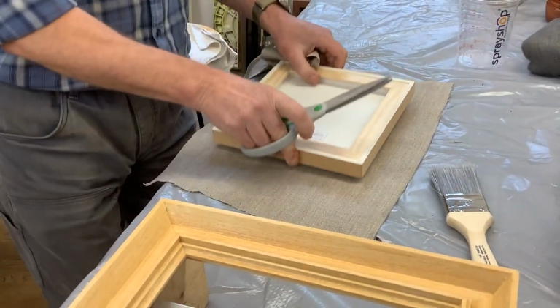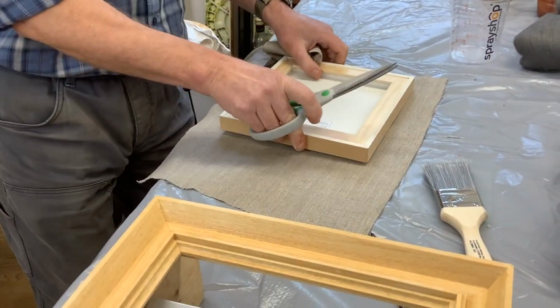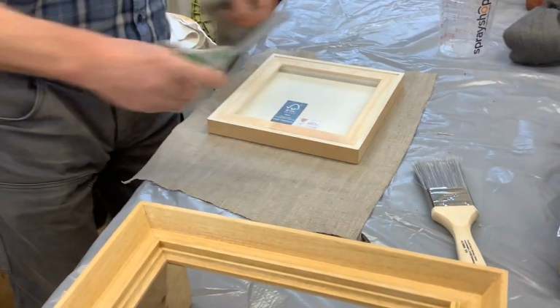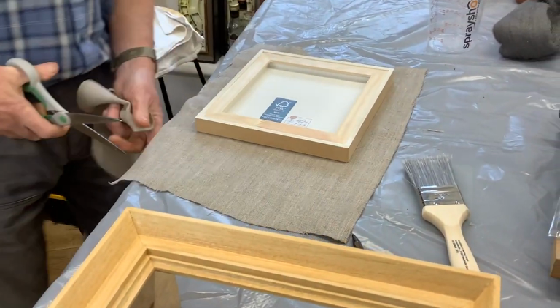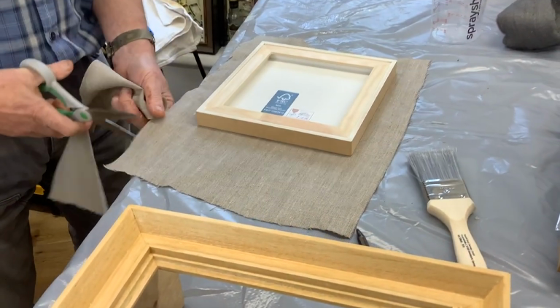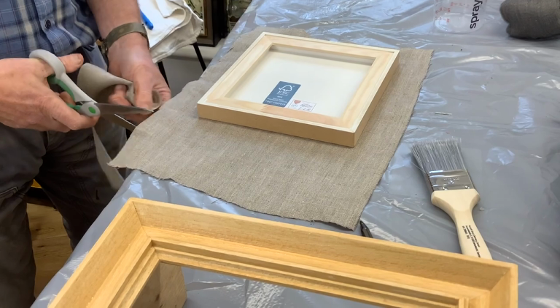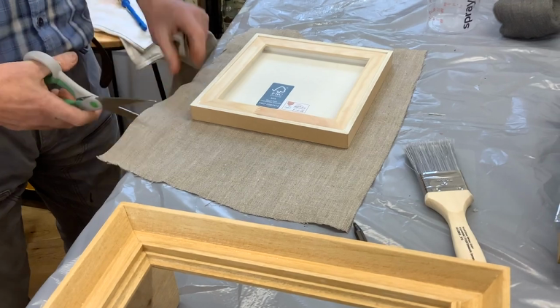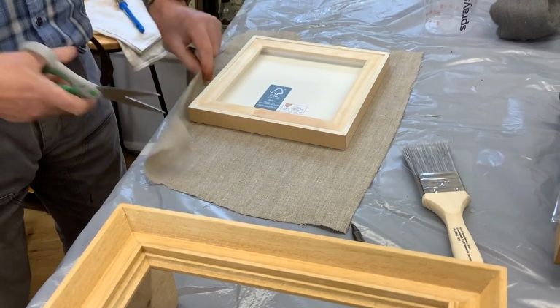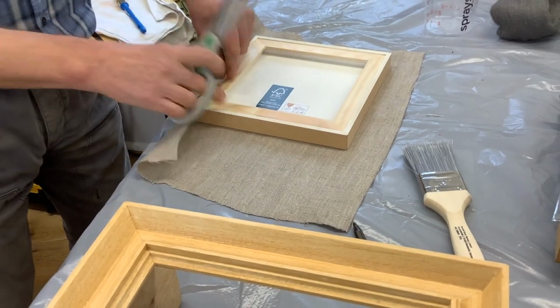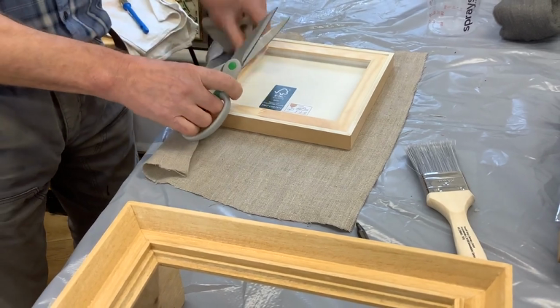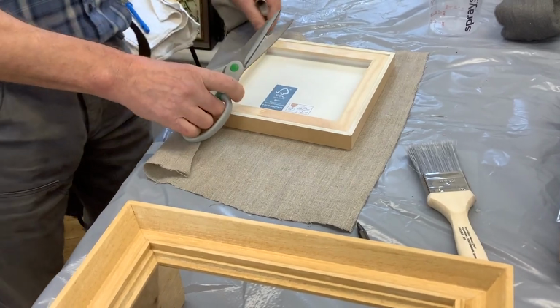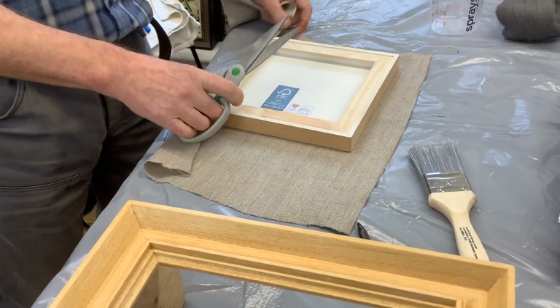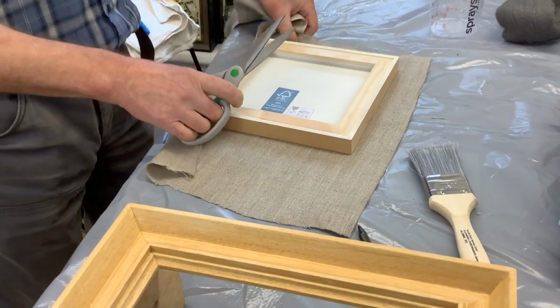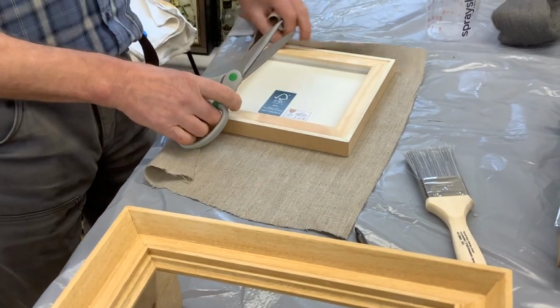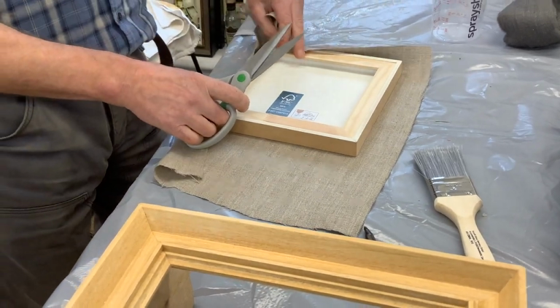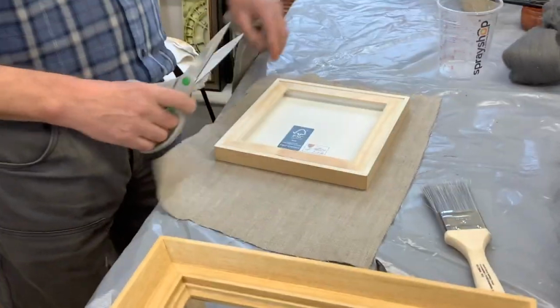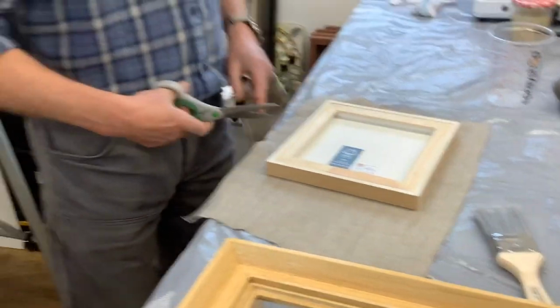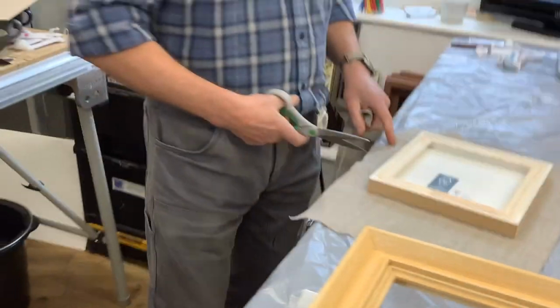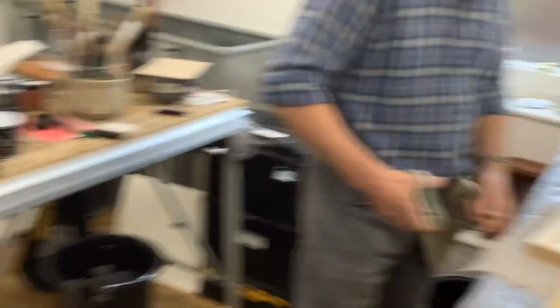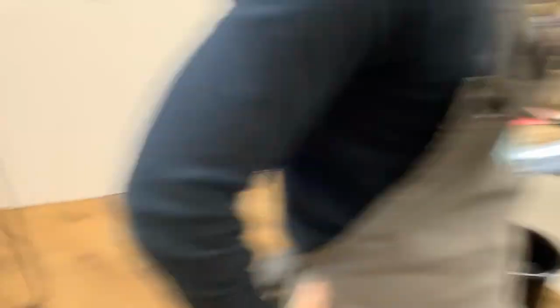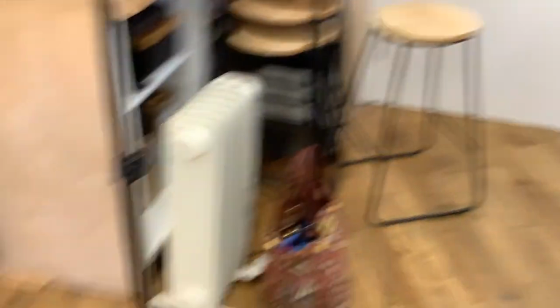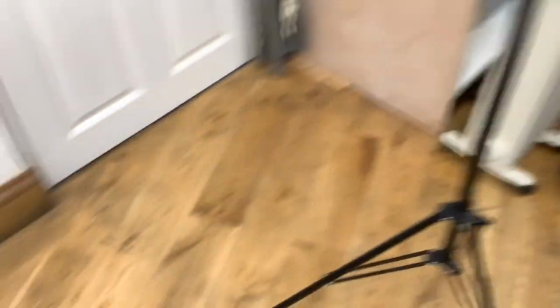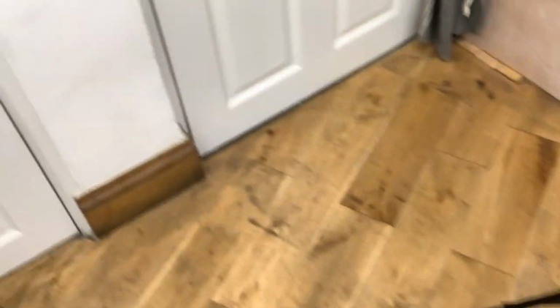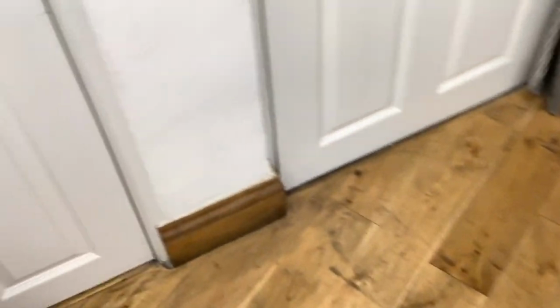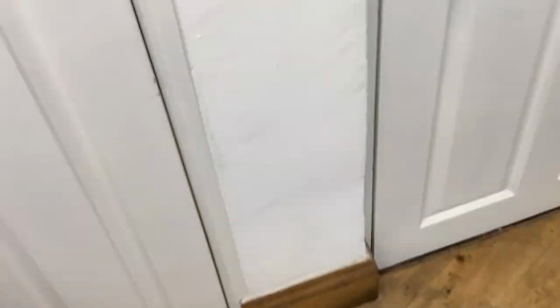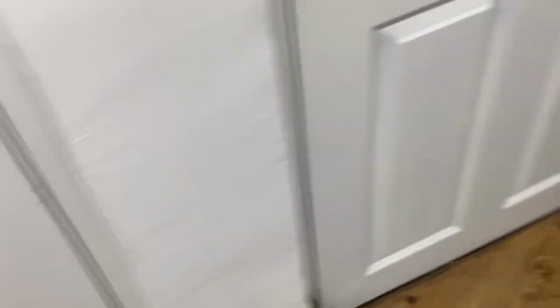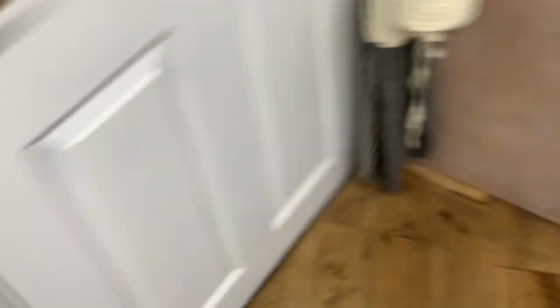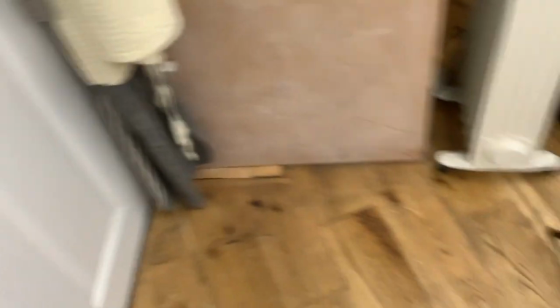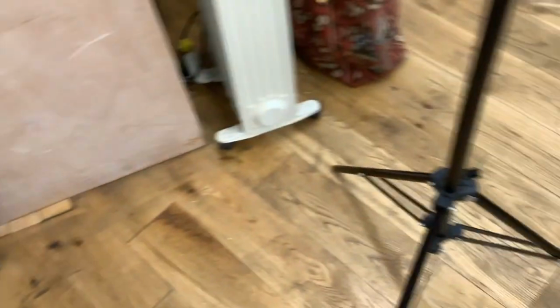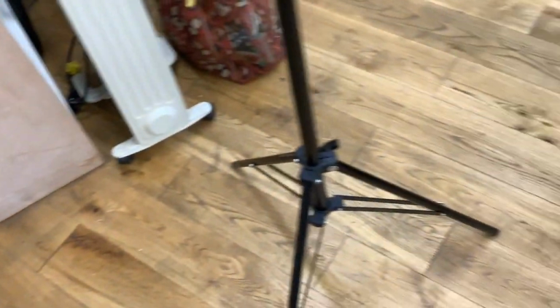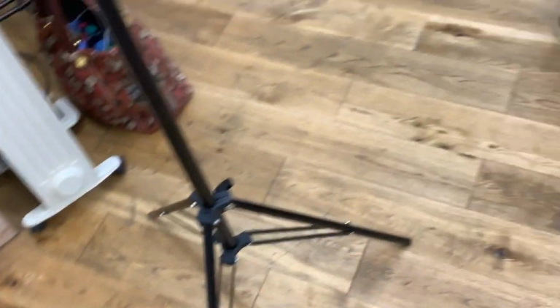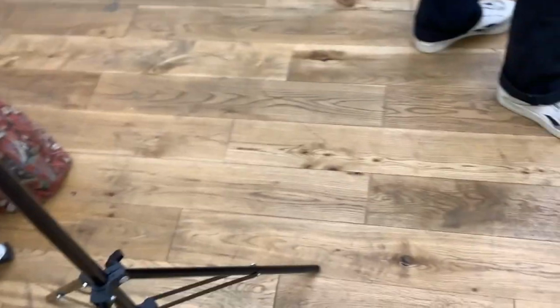Just cut it so that you've got about enough to fold comfortably over all round — so about two inches all round, bigger than the surface of the panel.